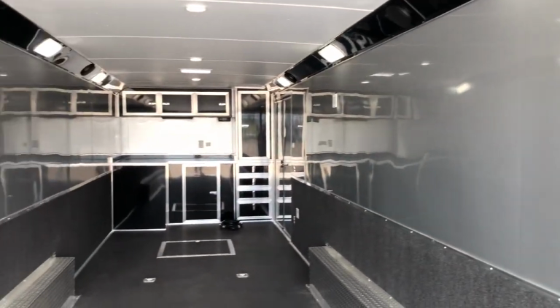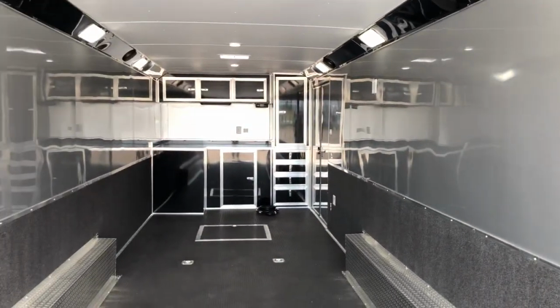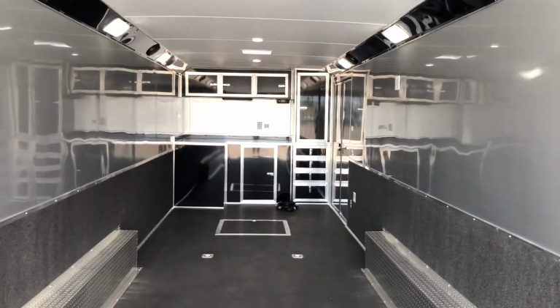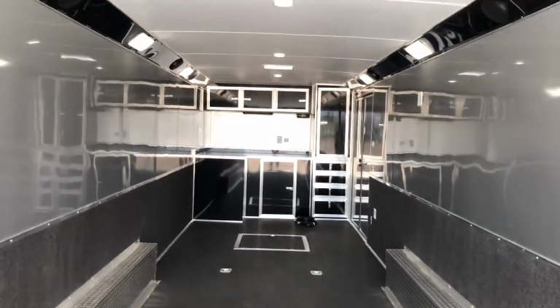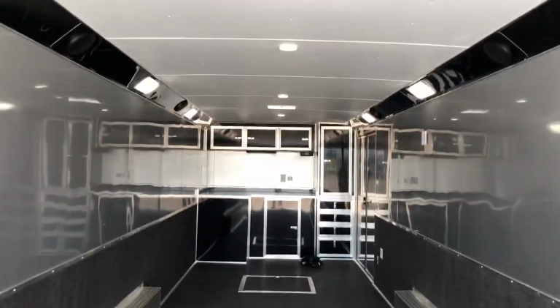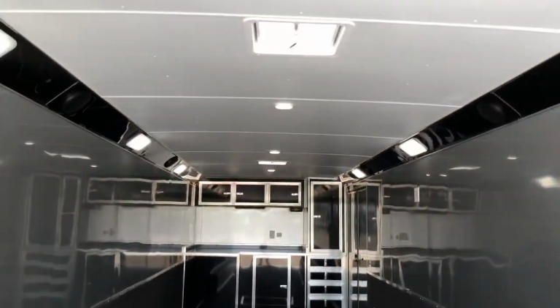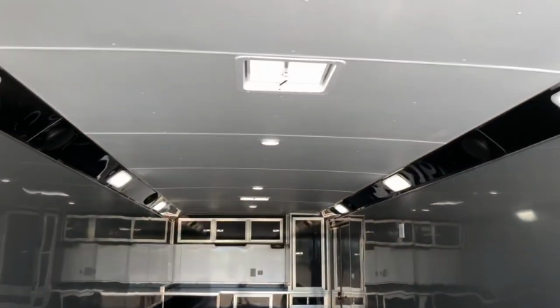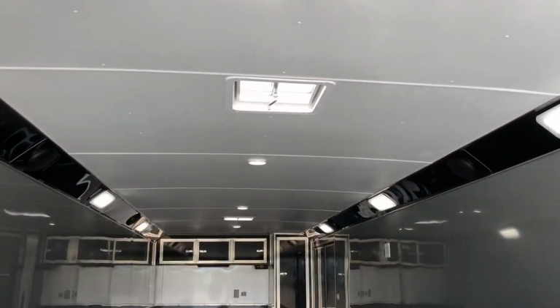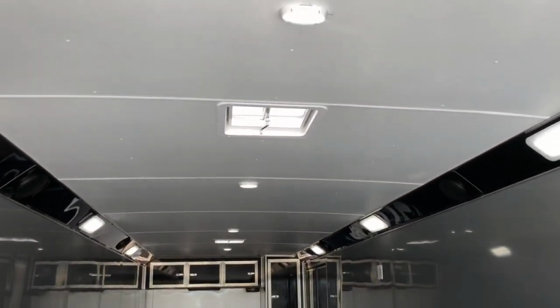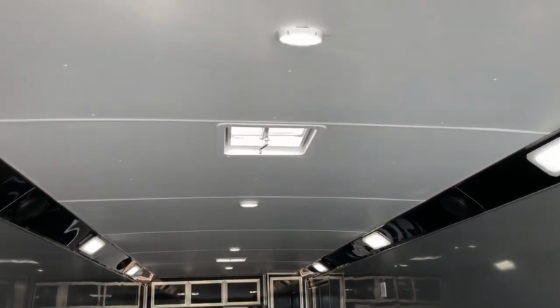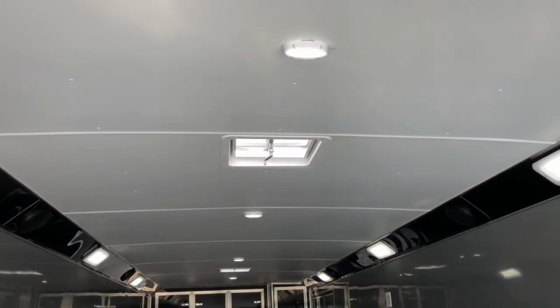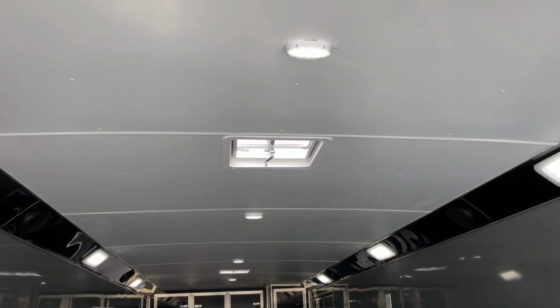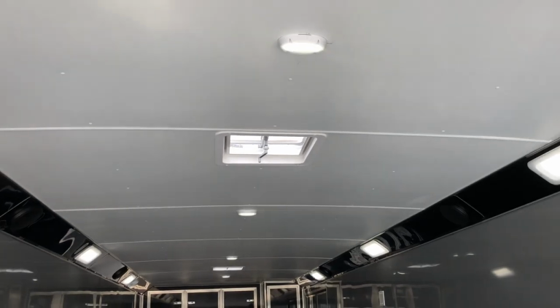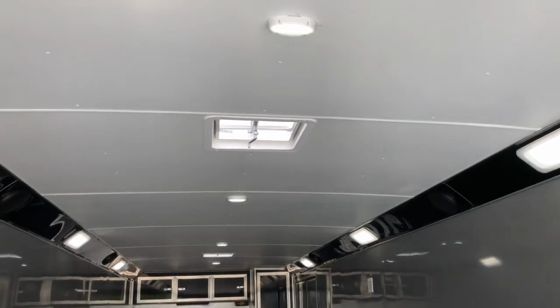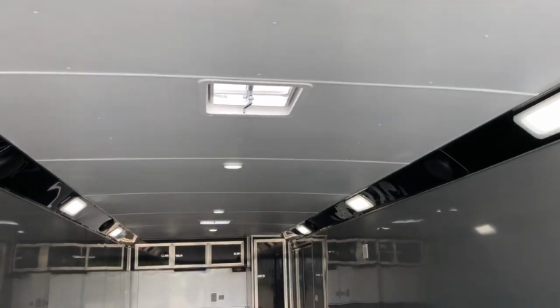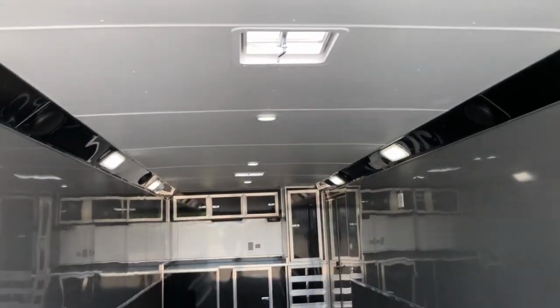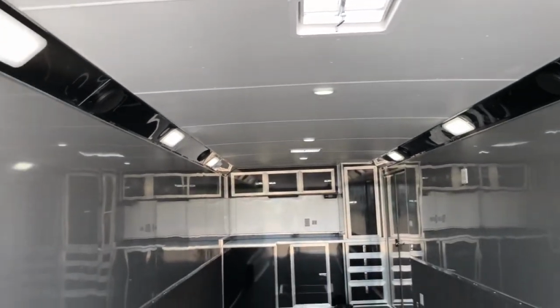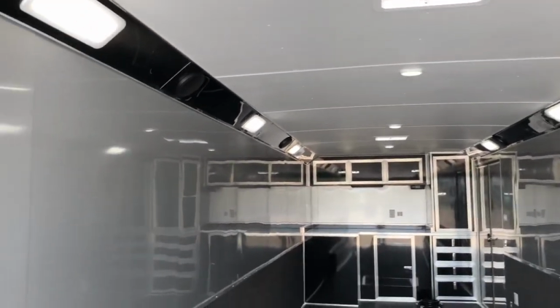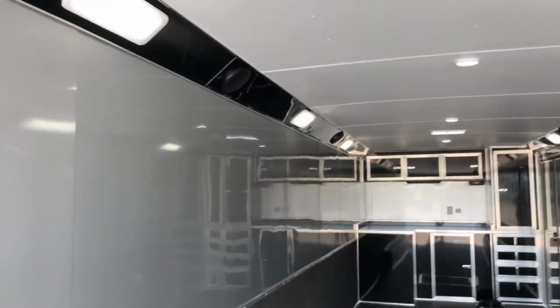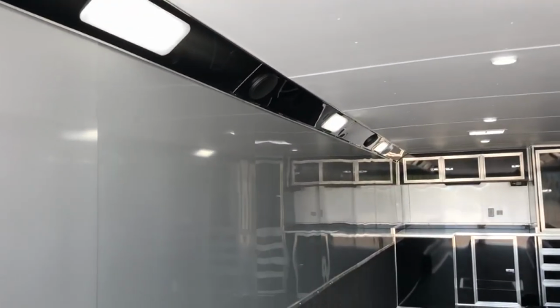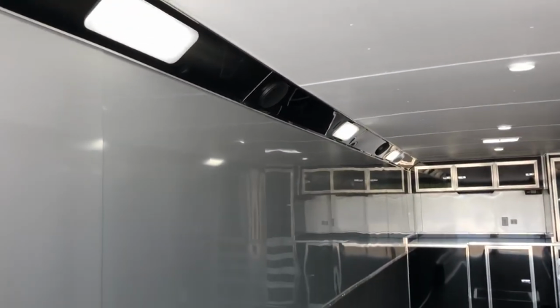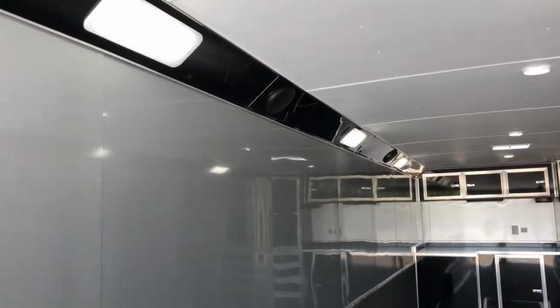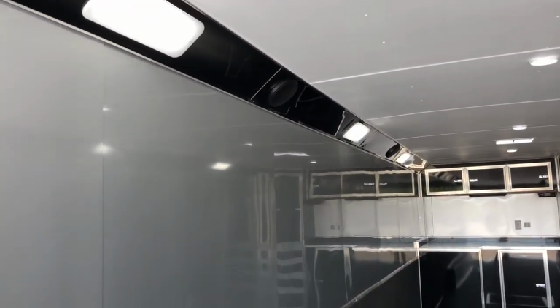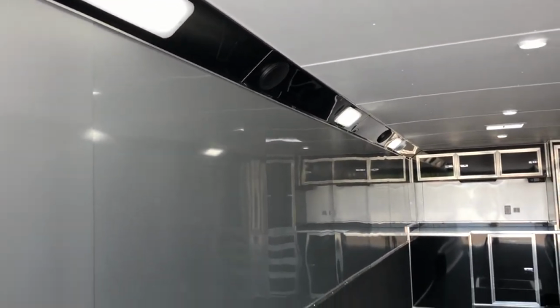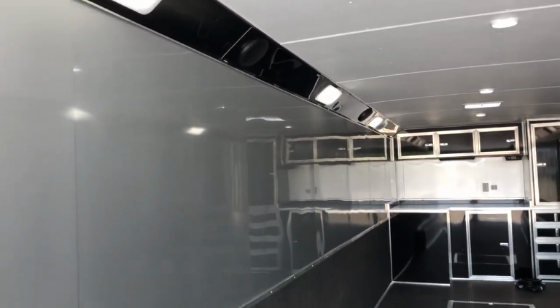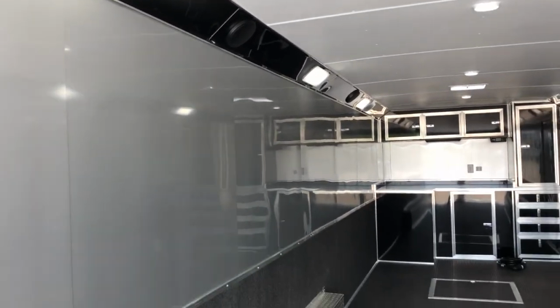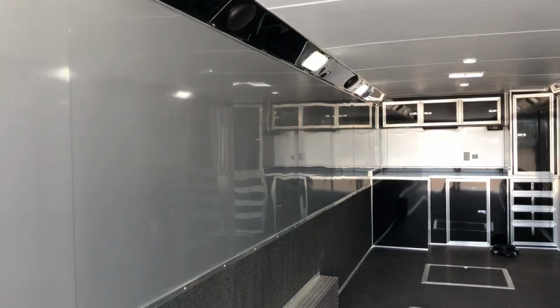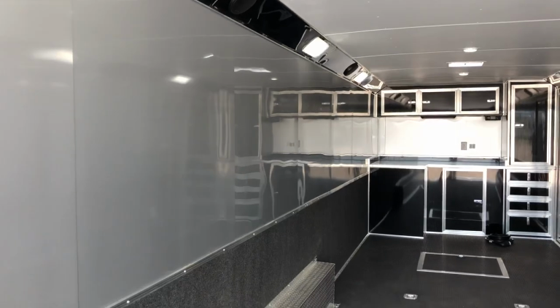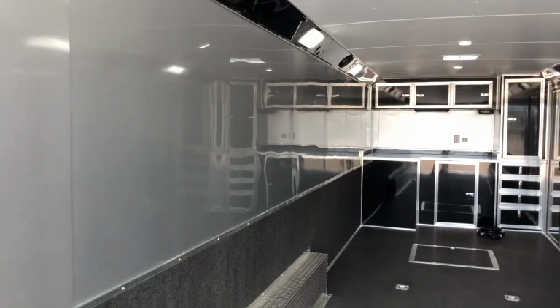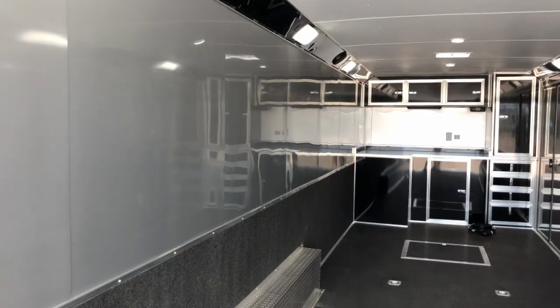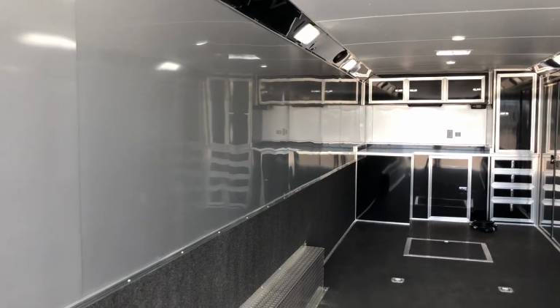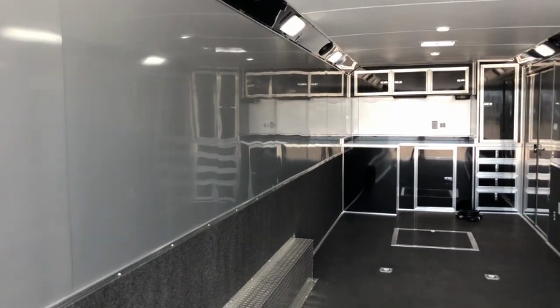All these toggle switches are going to work your interior and exterior lighting. You do have a vinyl ceiling liner, a couple of roof vents, and ceiling lights. This one also has lighting in the corners, which is going to give you guys great light in here when you're trying to work on your cars.